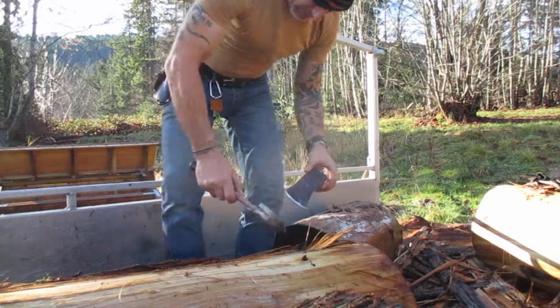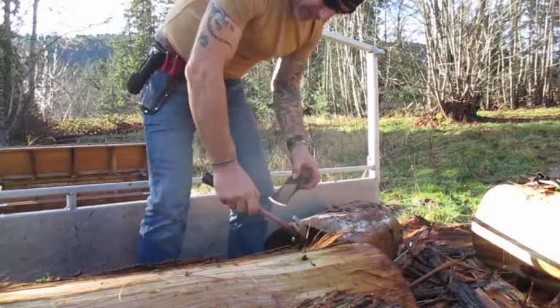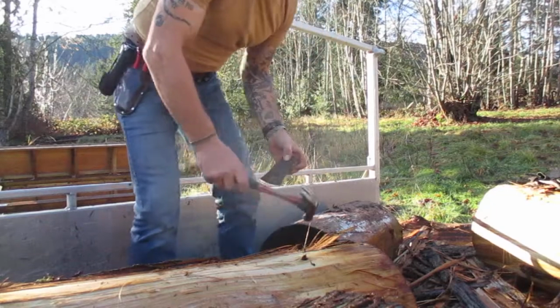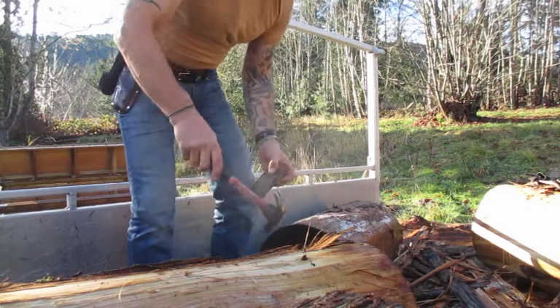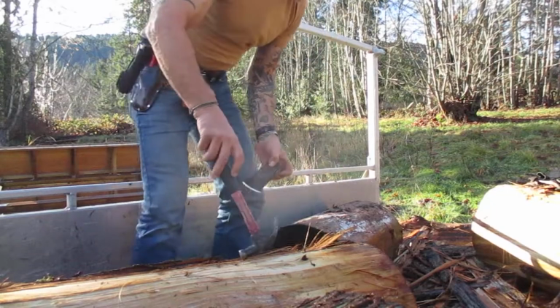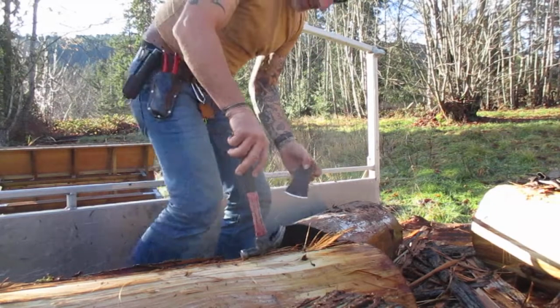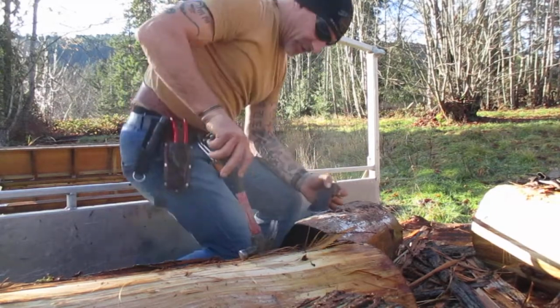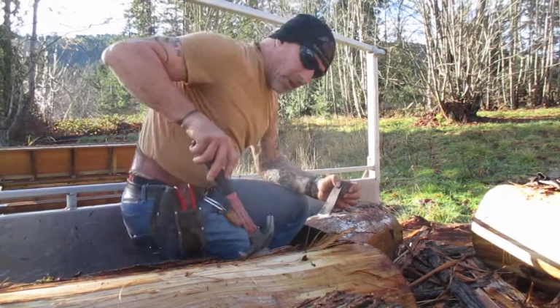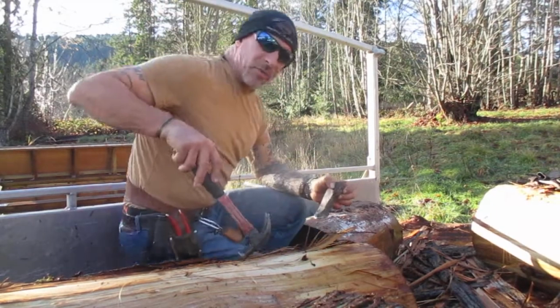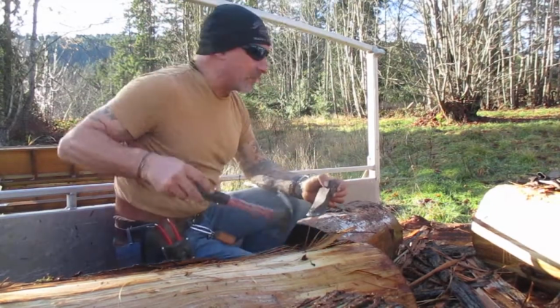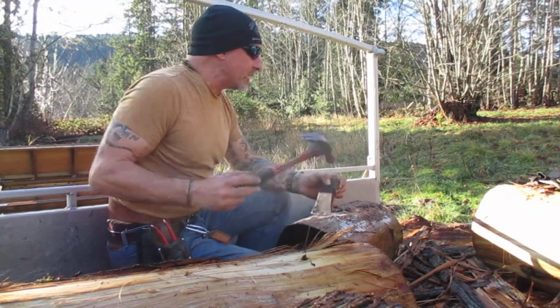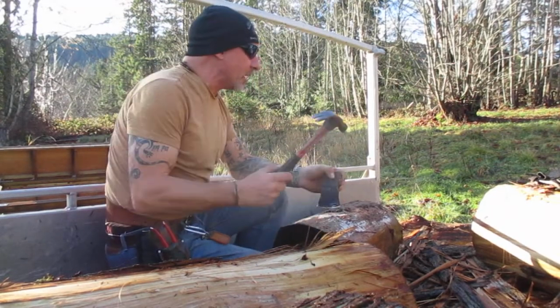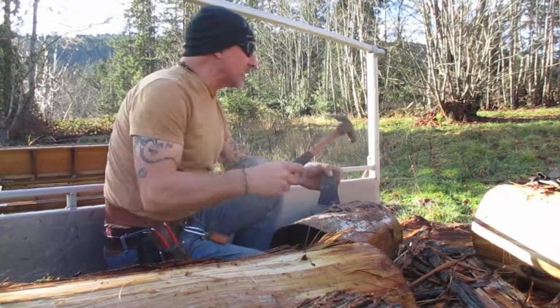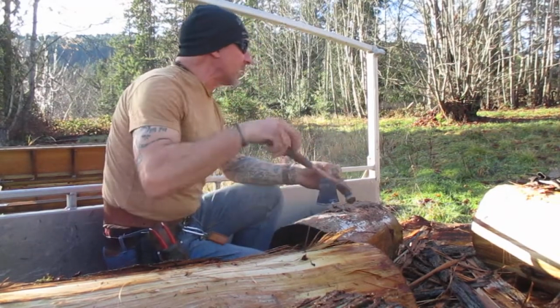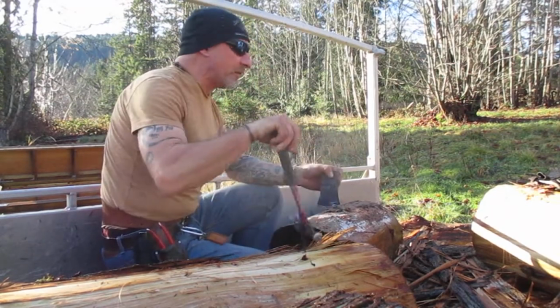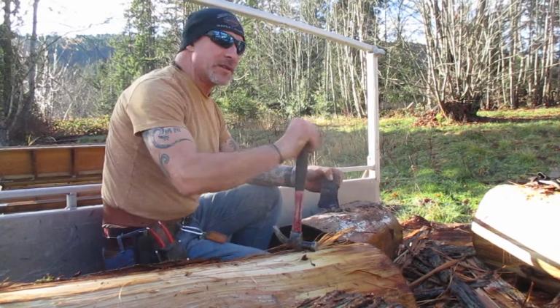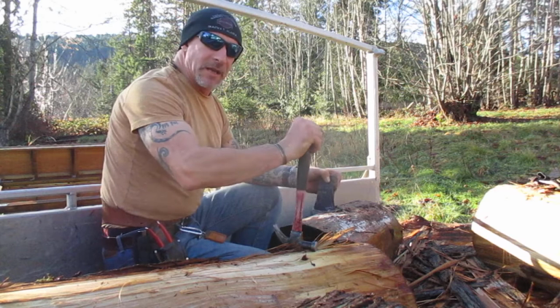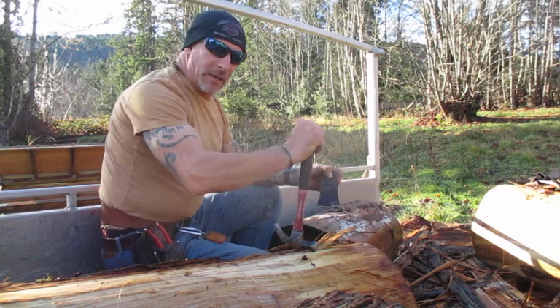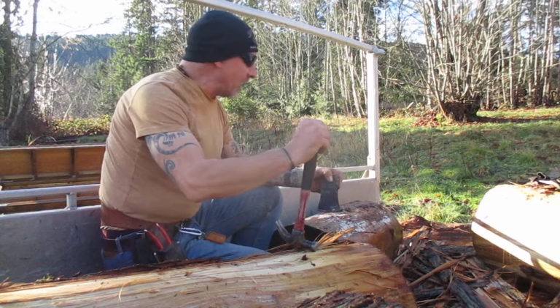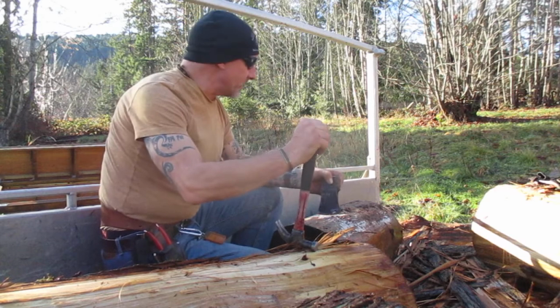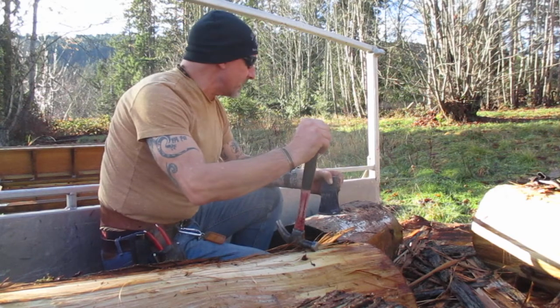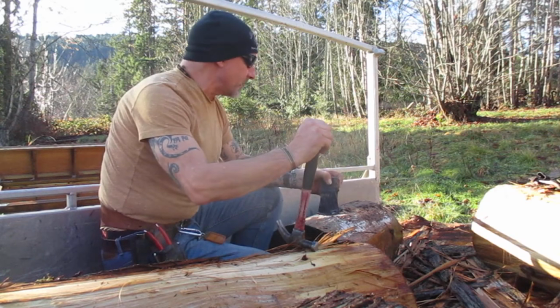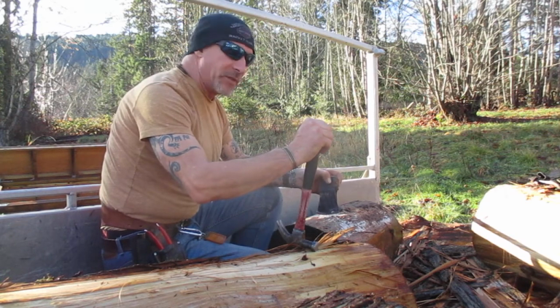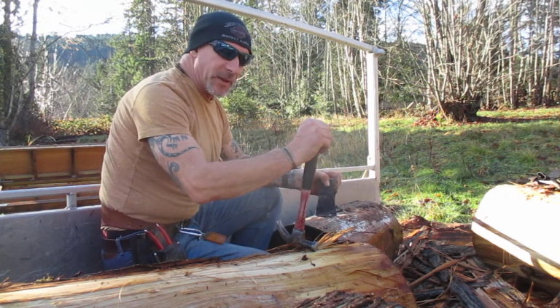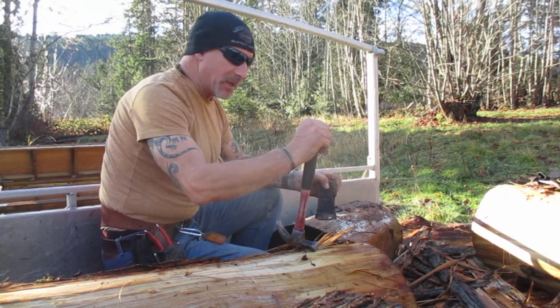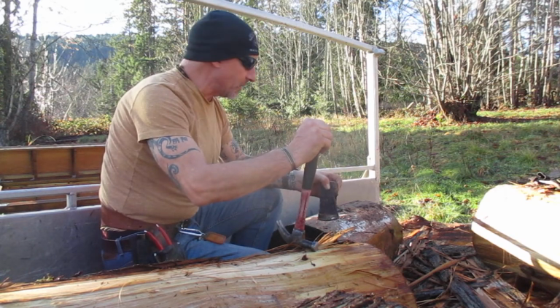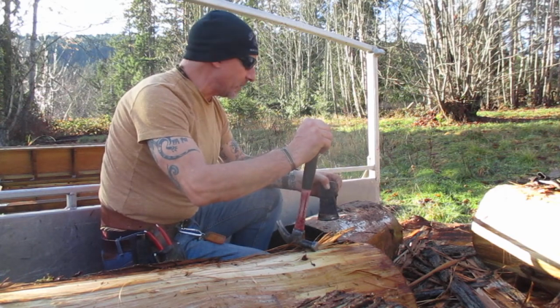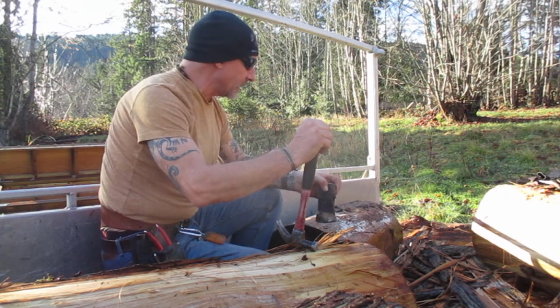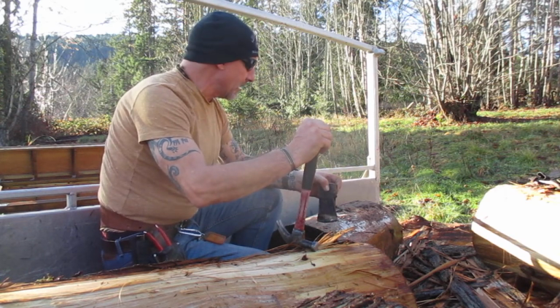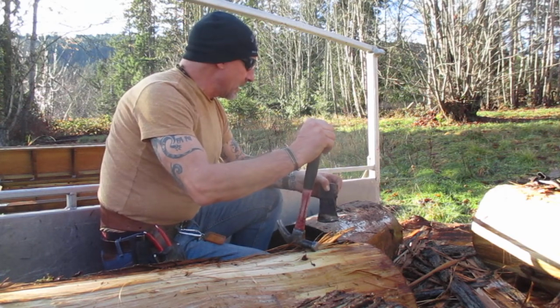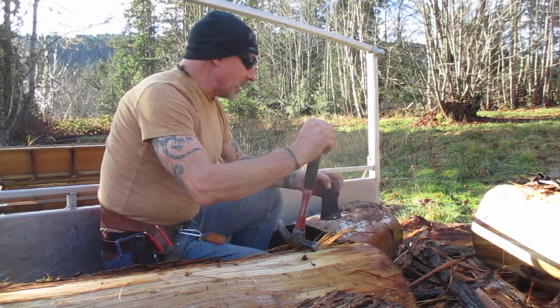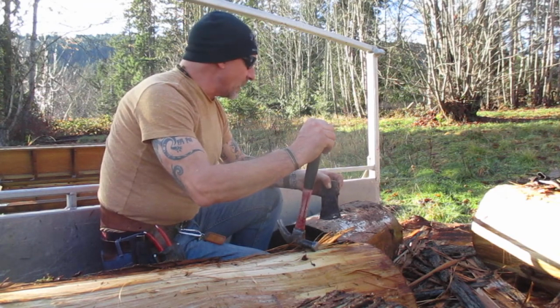Hey guys, today I'm stripping cedar logs — western red cedar. We harvested these out of the forest; they were down trees. It's a beautiful December day here on Salt Spring Island. Good day for it.